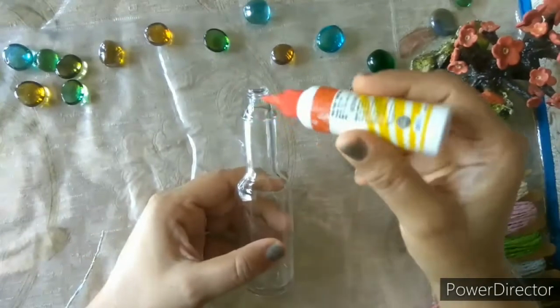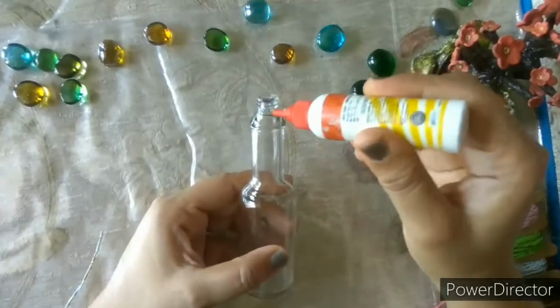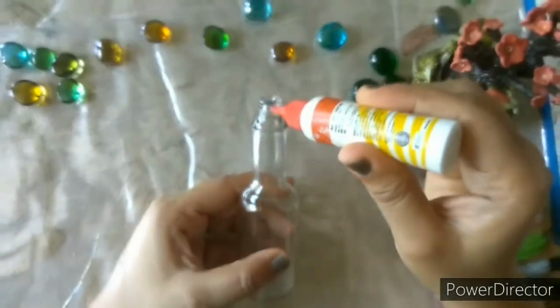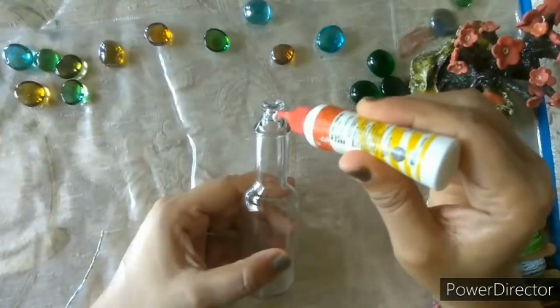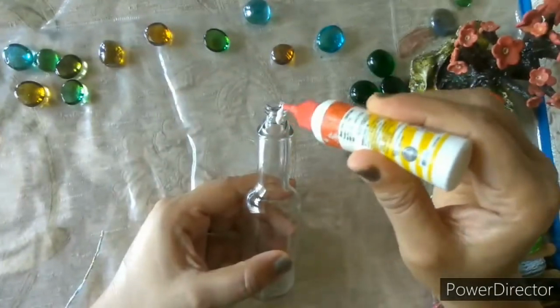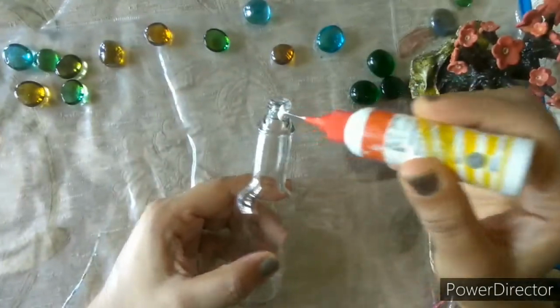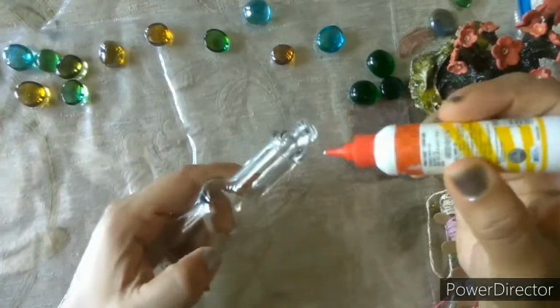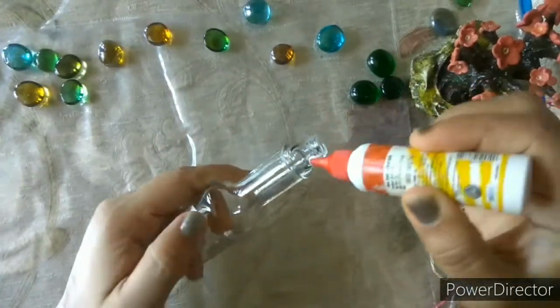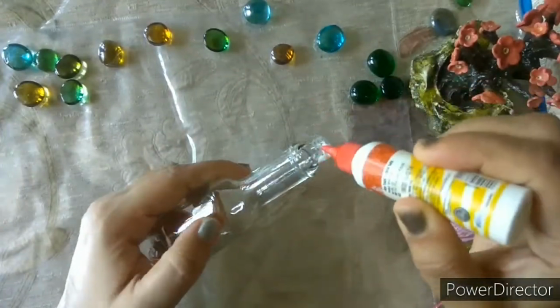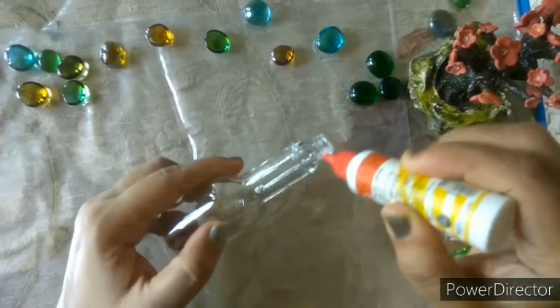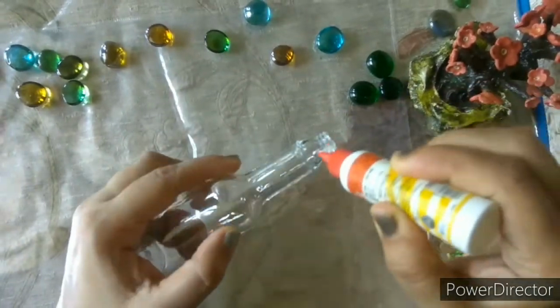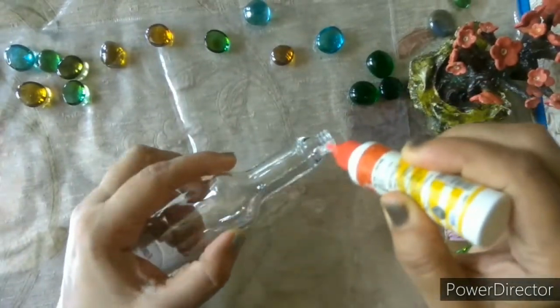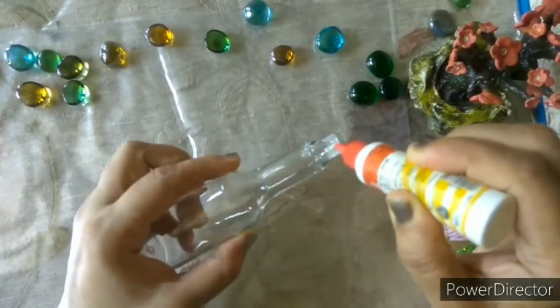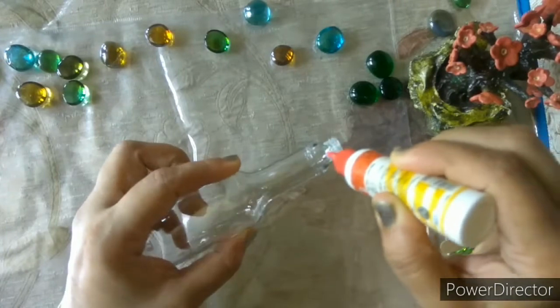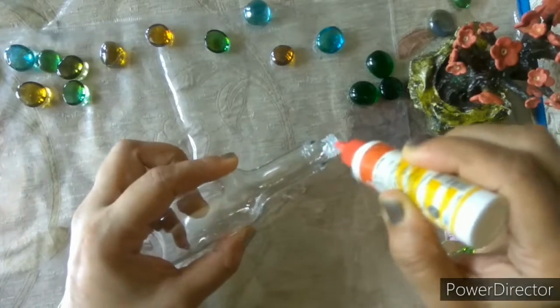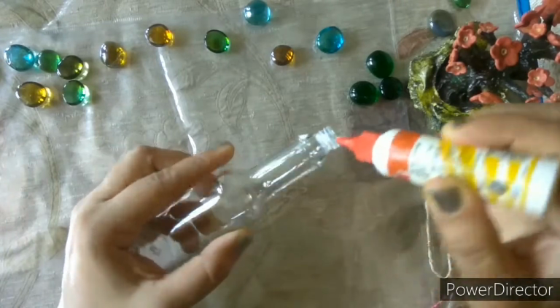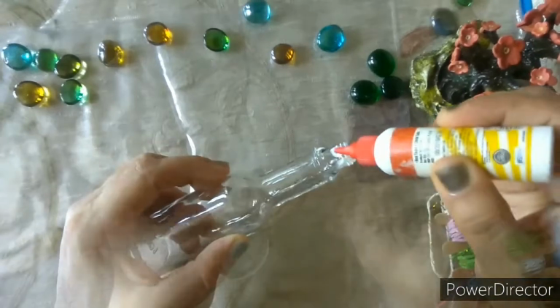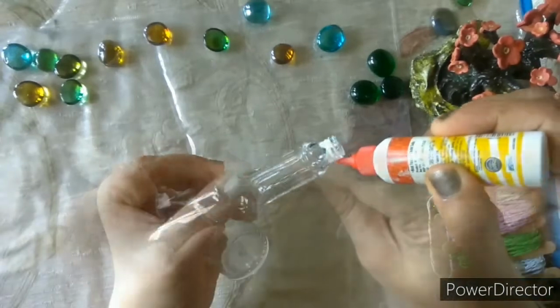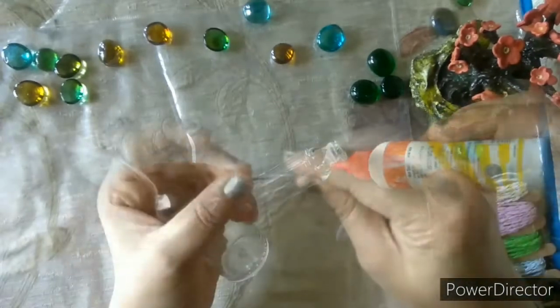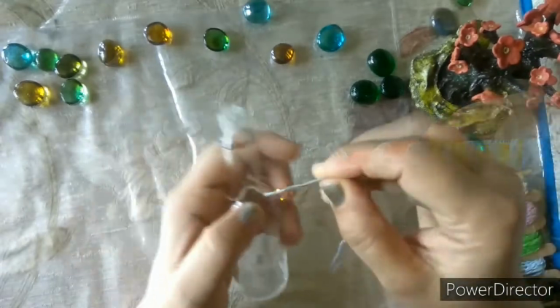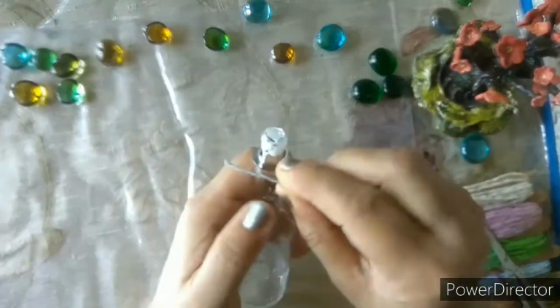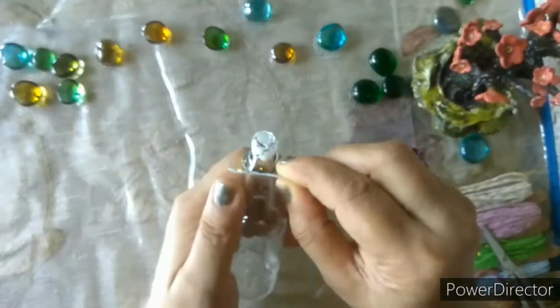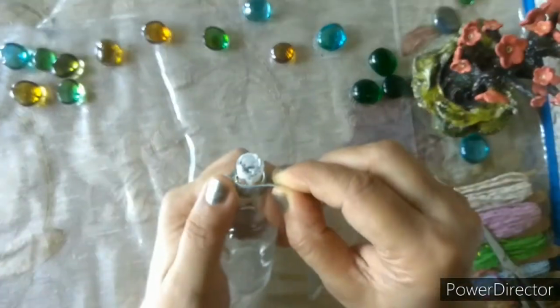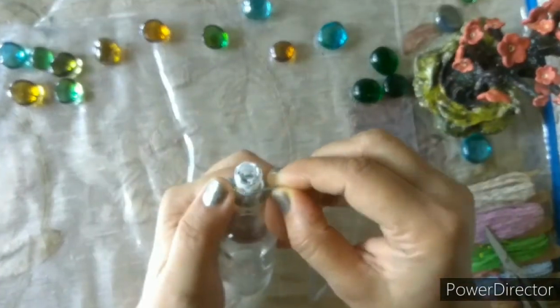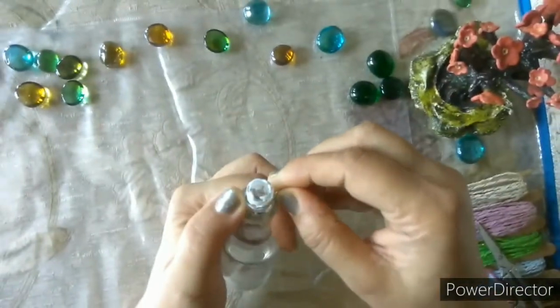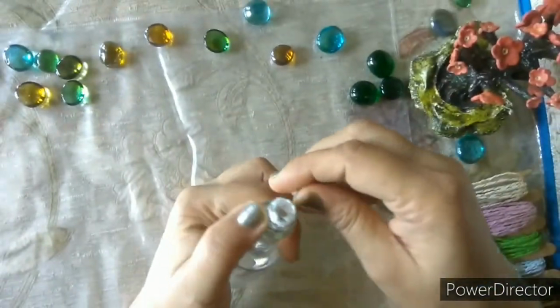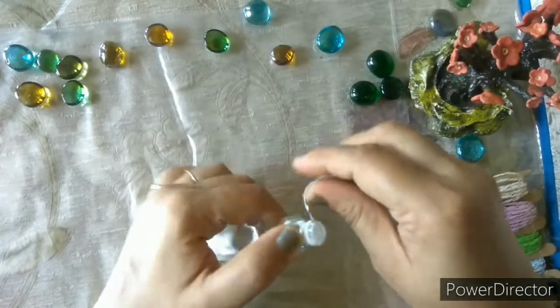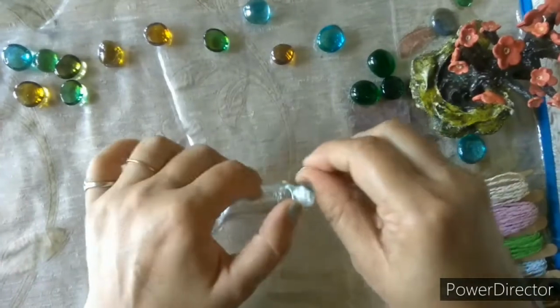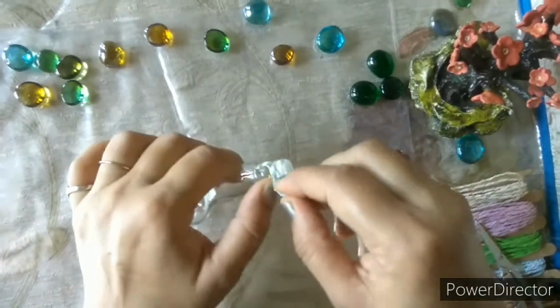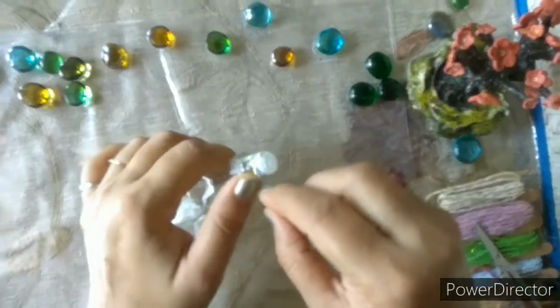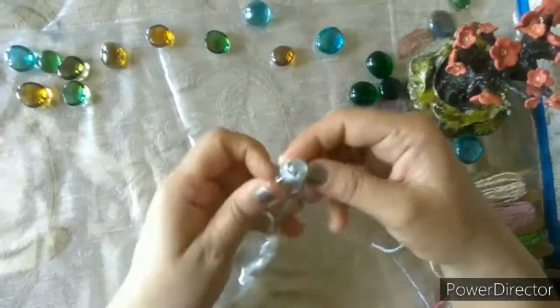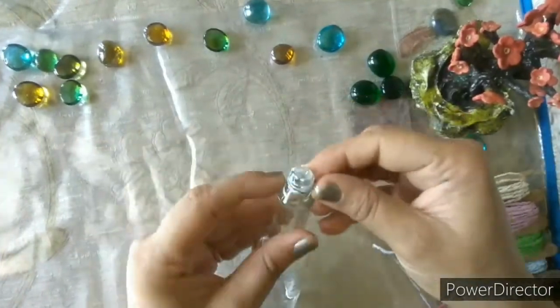Now take the bottle and apply glue. Wrap the bottle with colored thread like this.